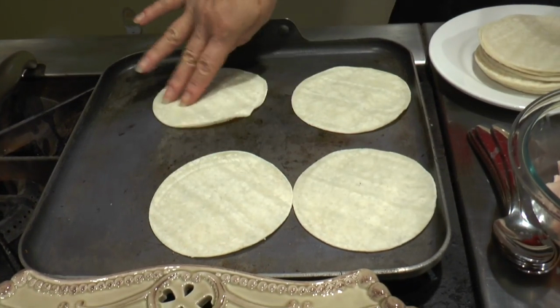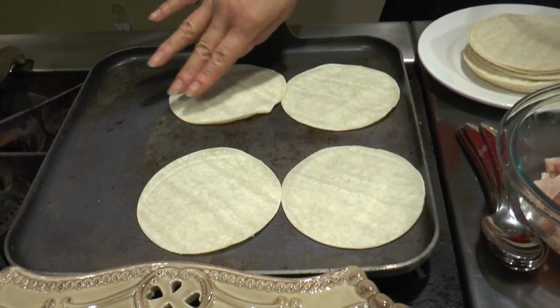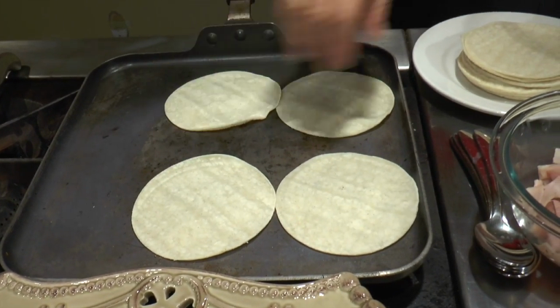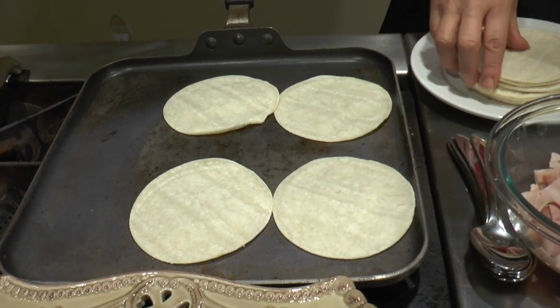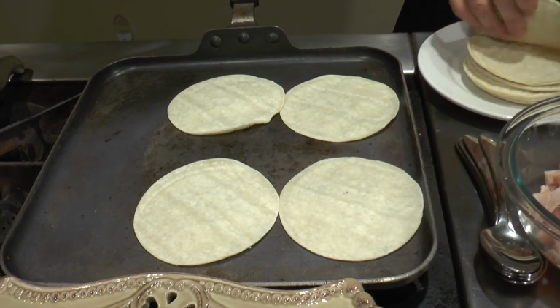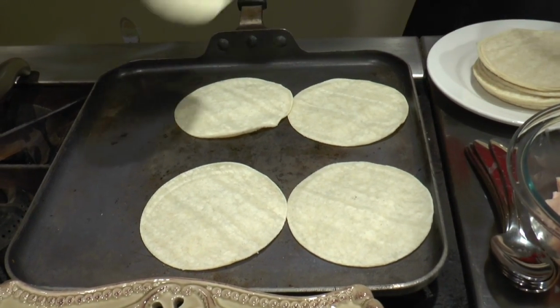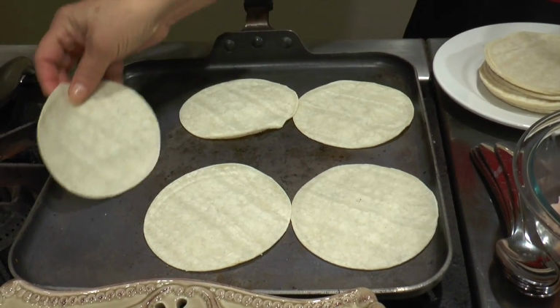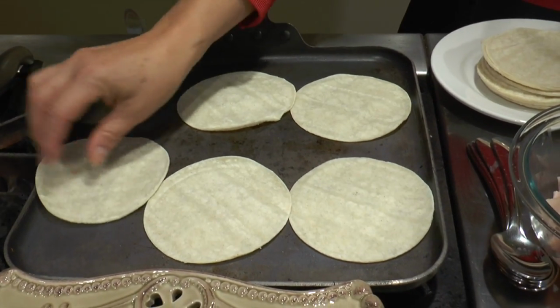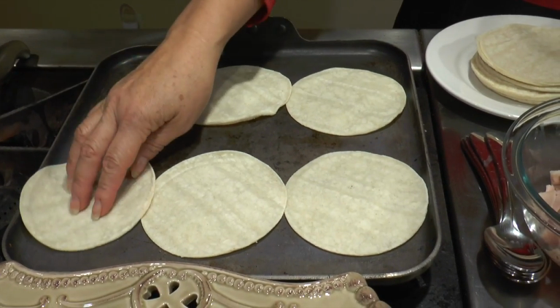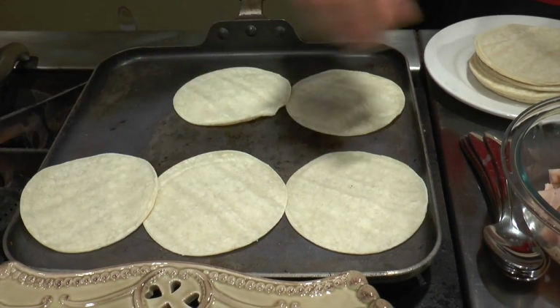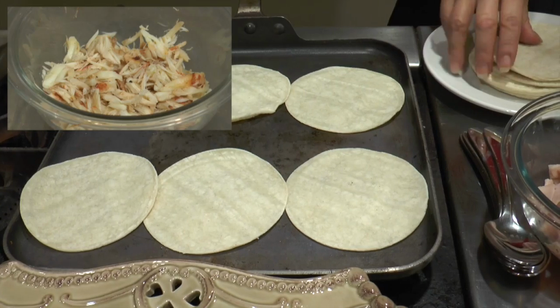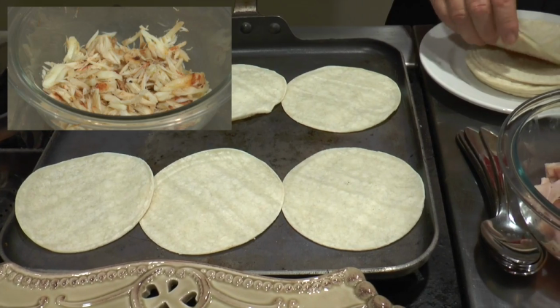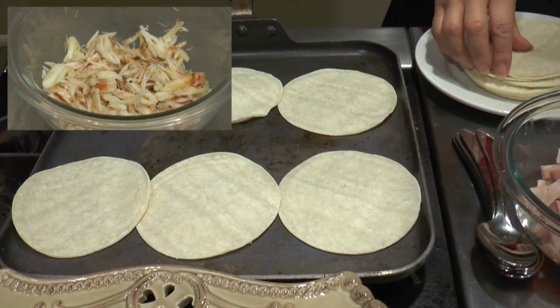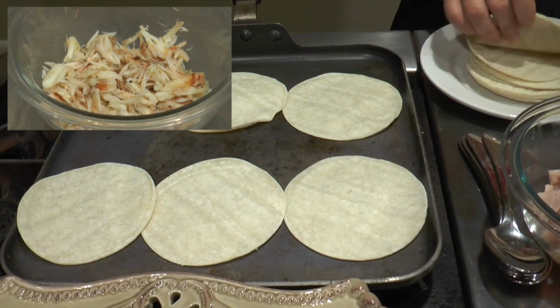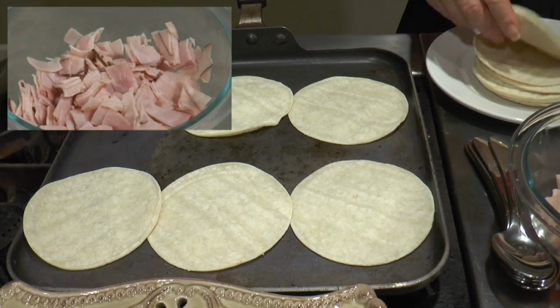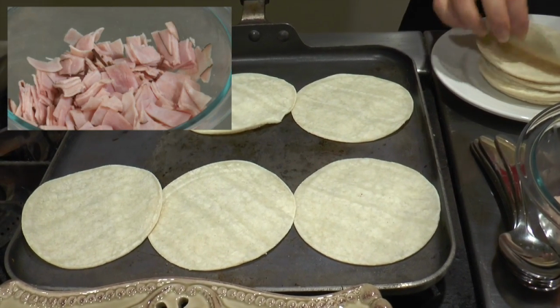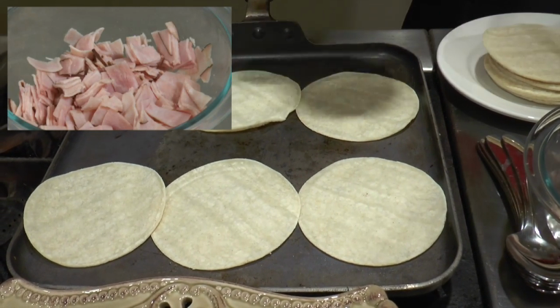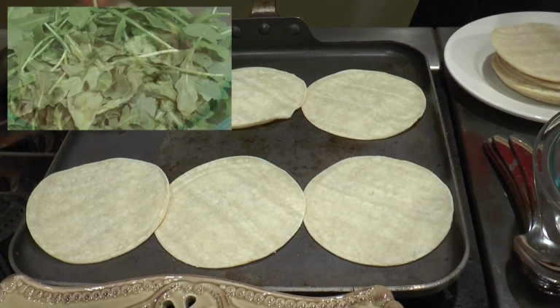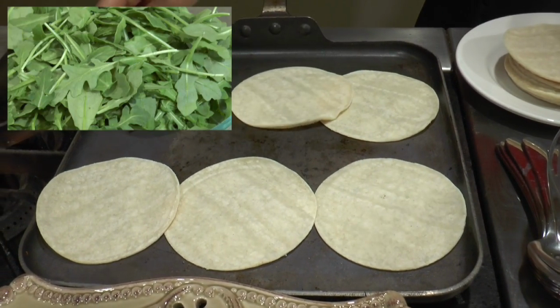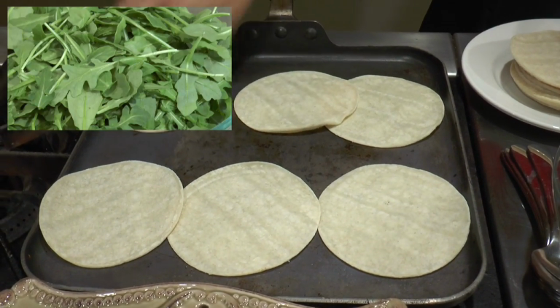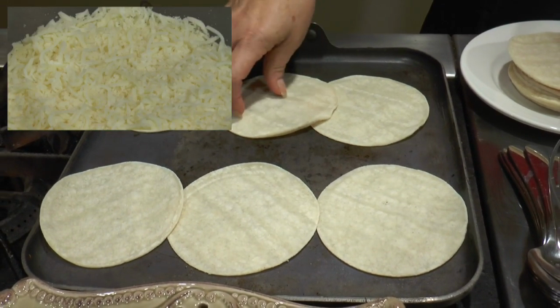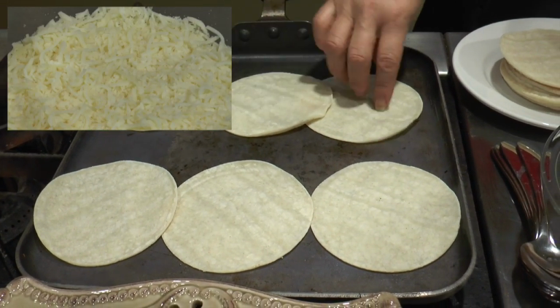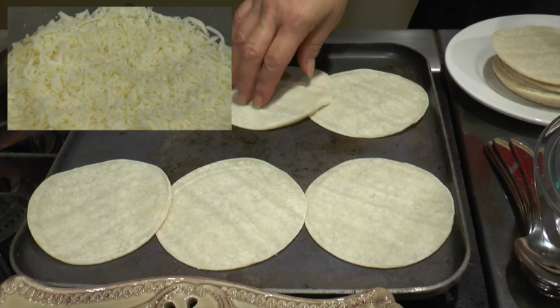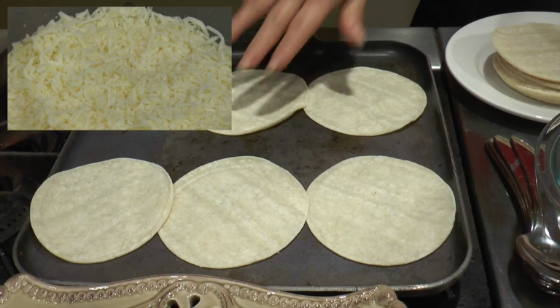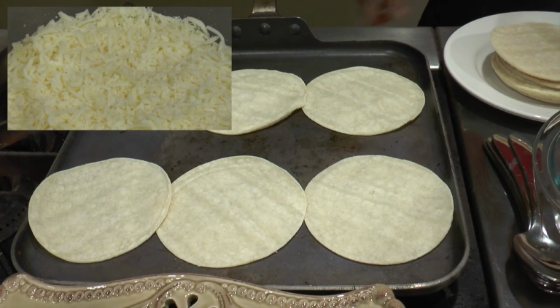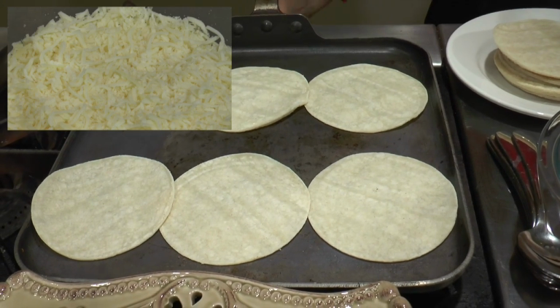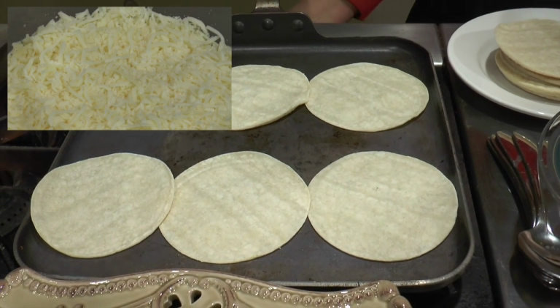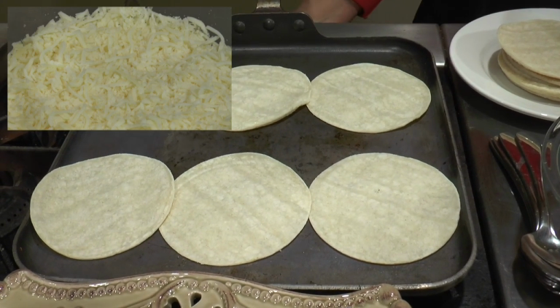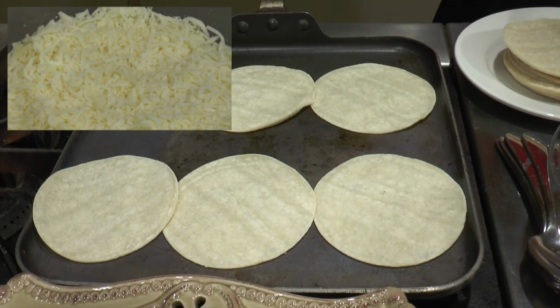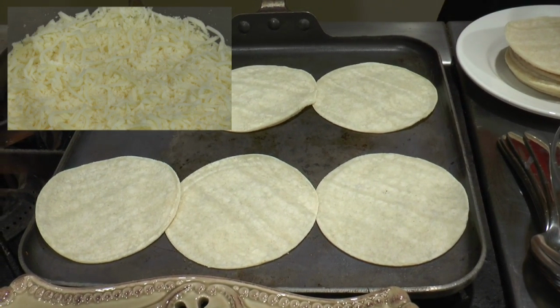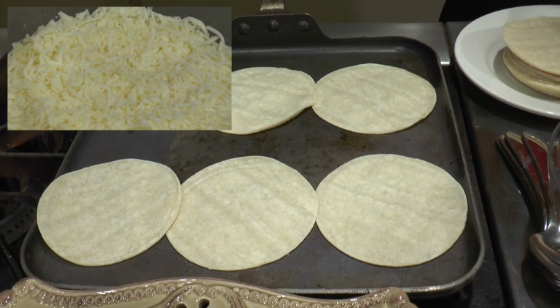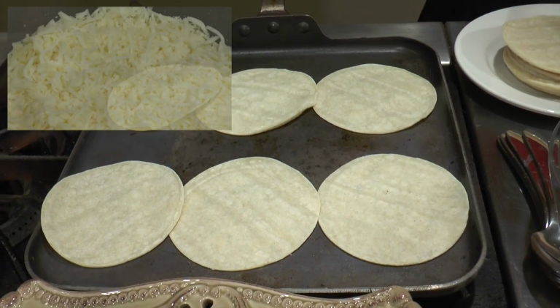And the filling — well, it is up to you. I have dungeness crab as well as ham, arugula, and a blend of two different cheeses: mozzarella and manchego.